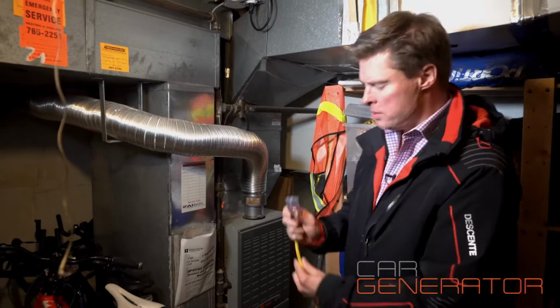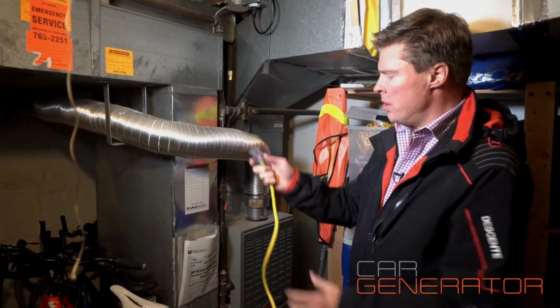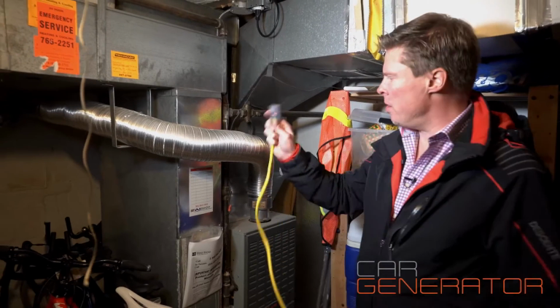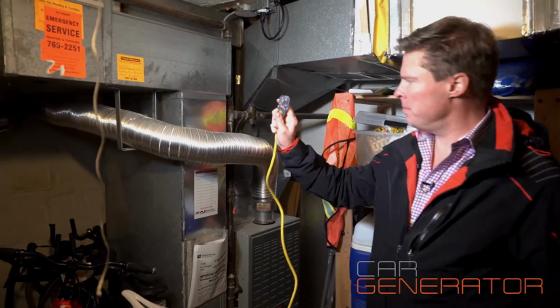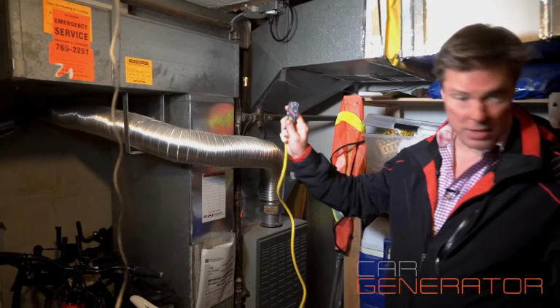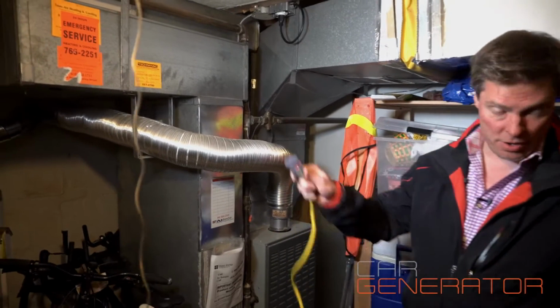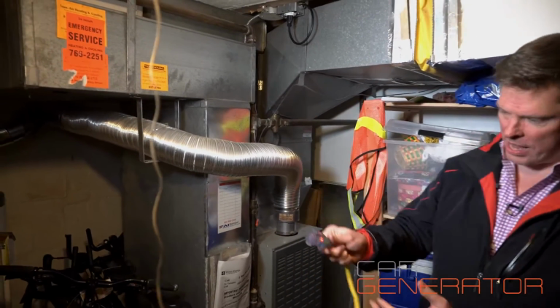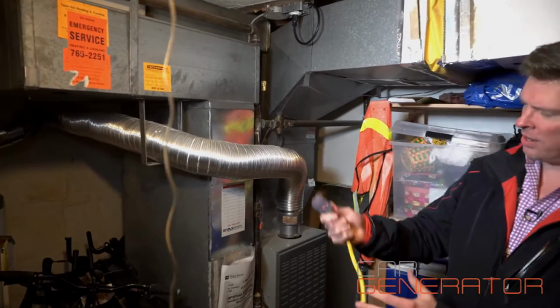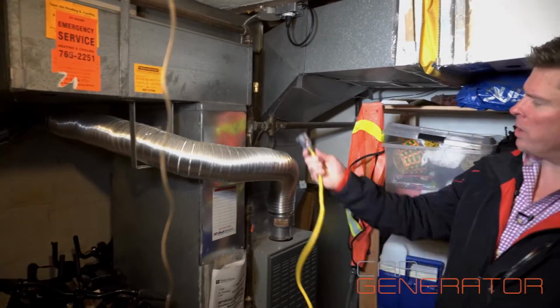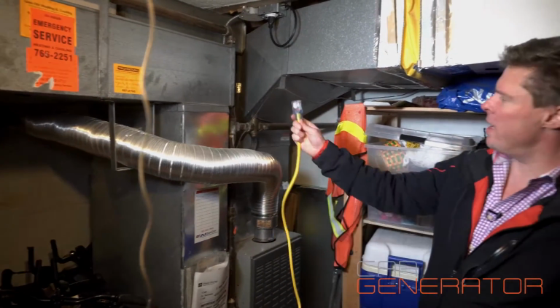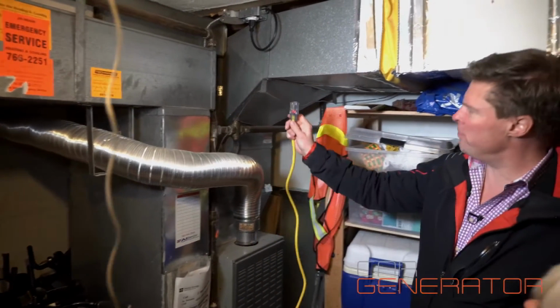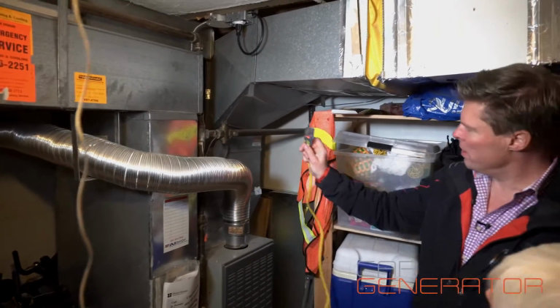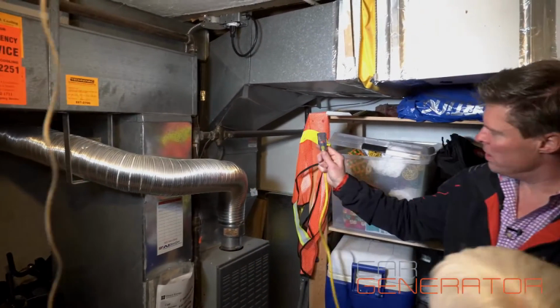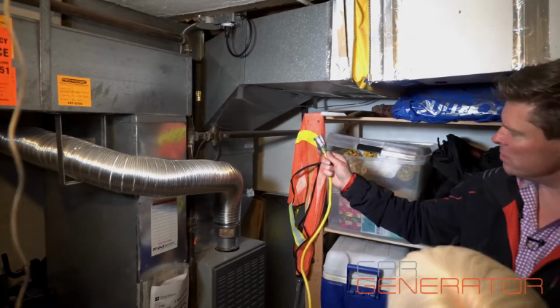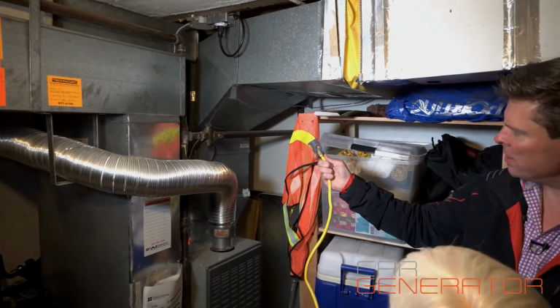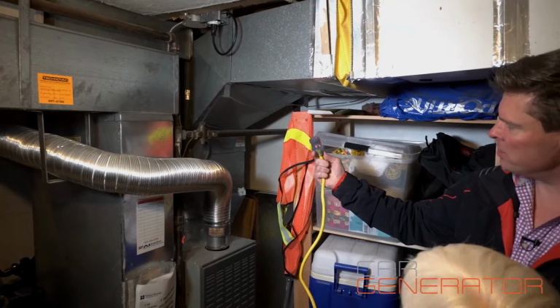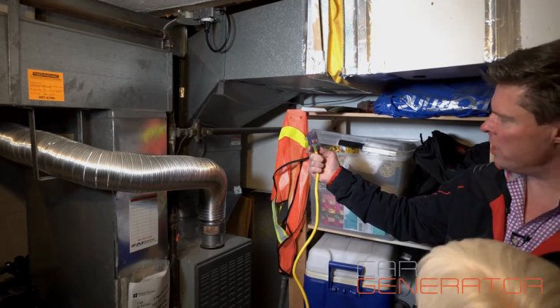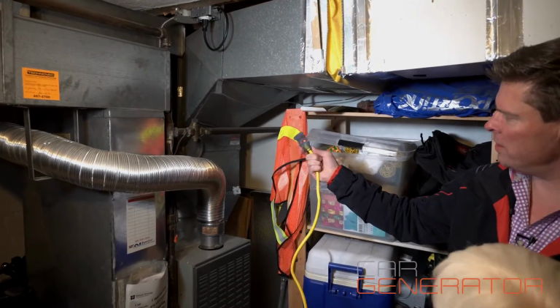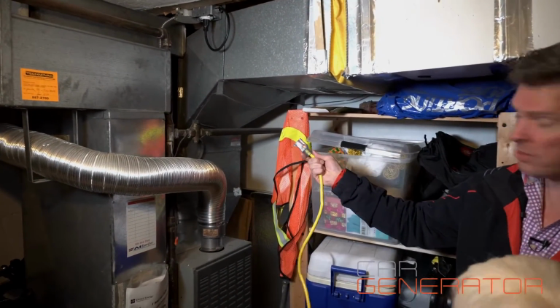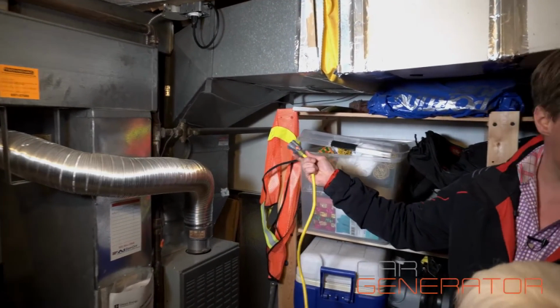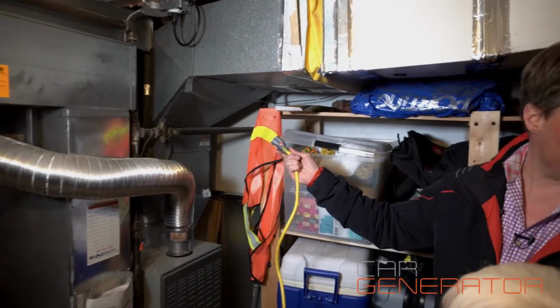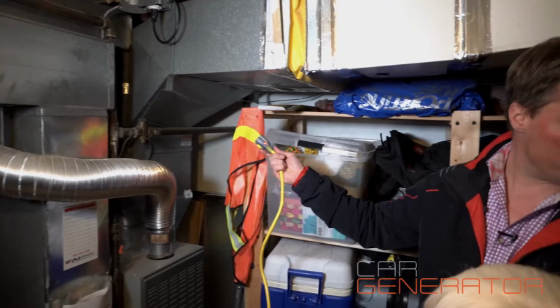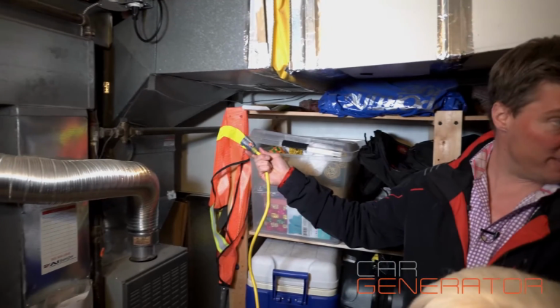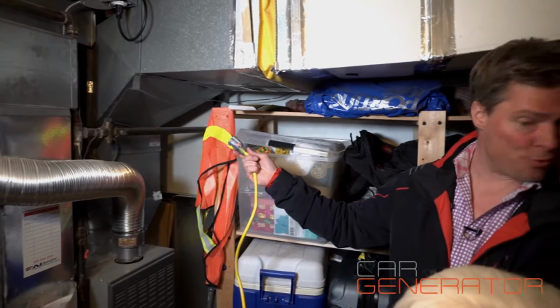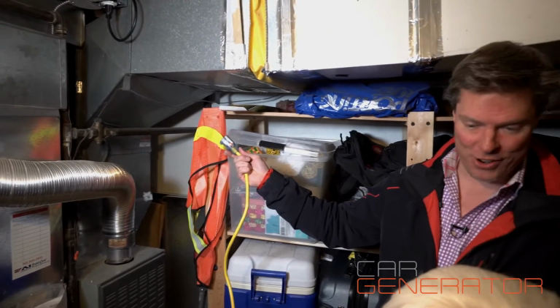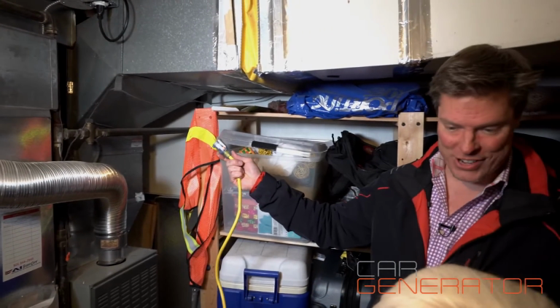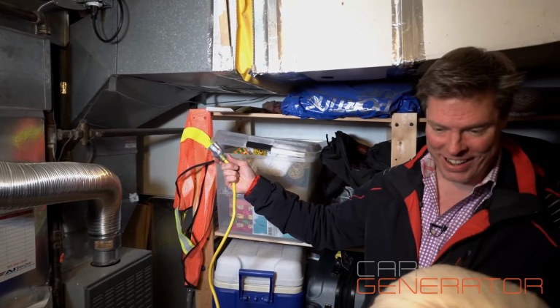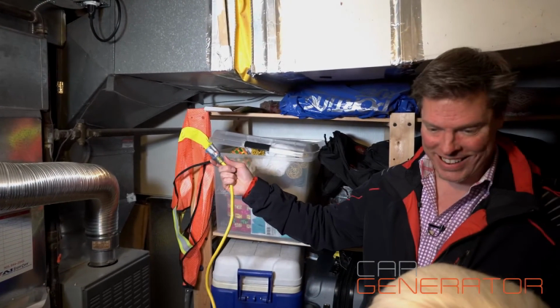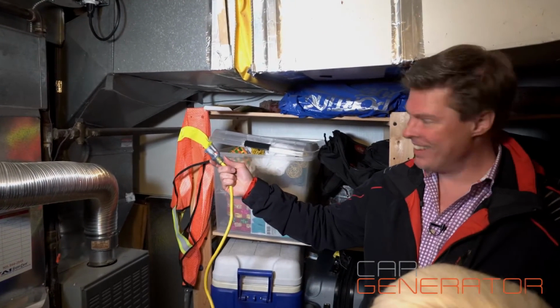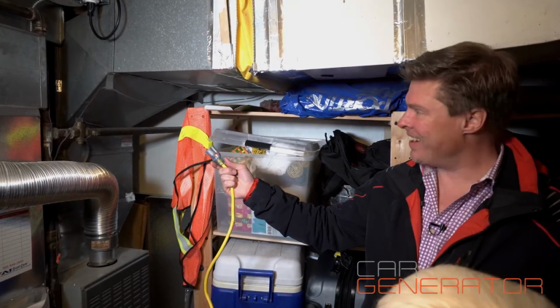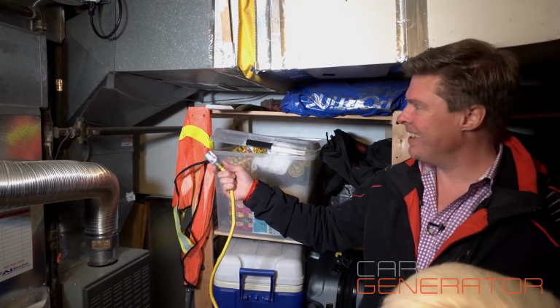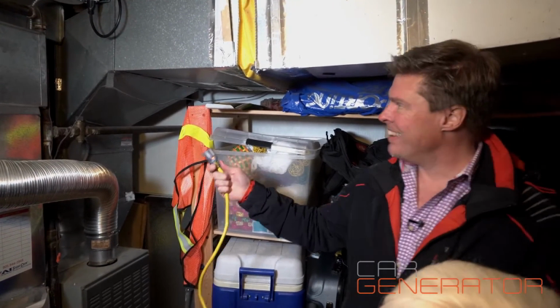There you go — look at that. We have power, and you can see the light shining in there. So we have power, and that's from your car generator. Cool, right?